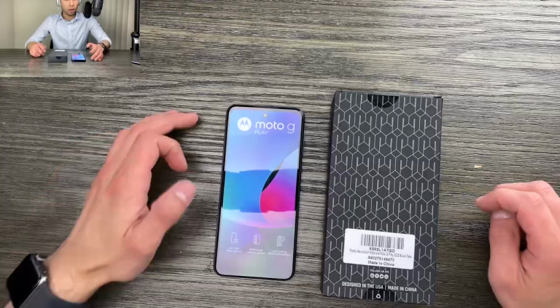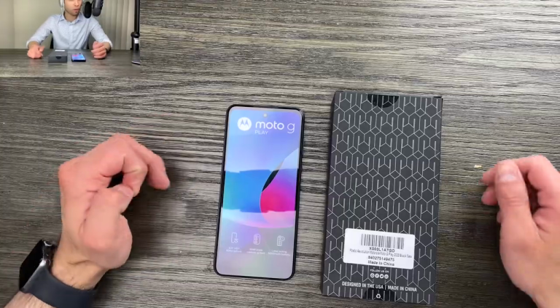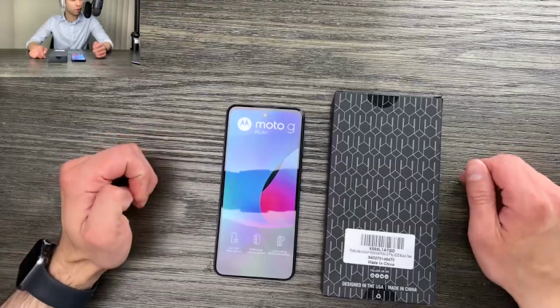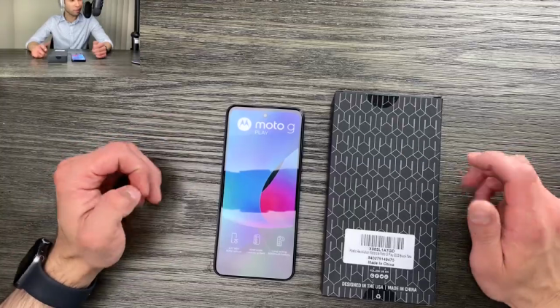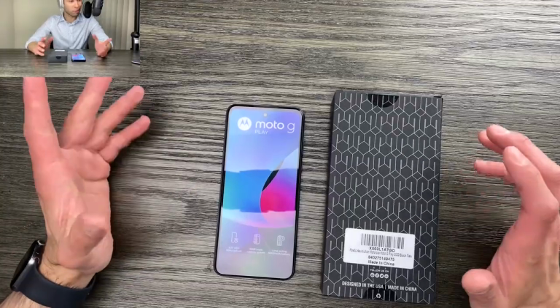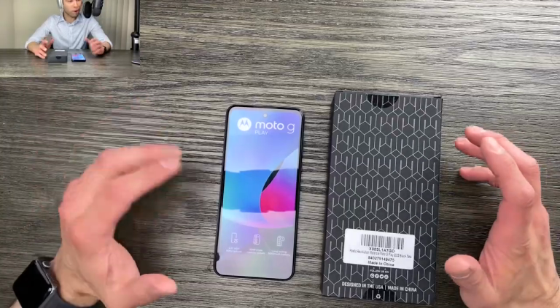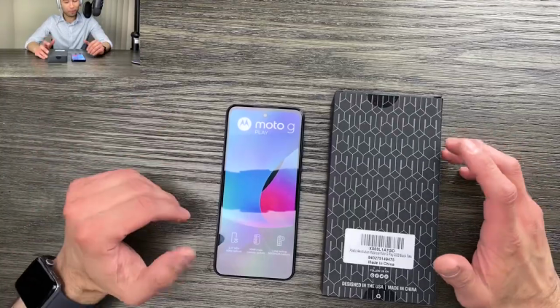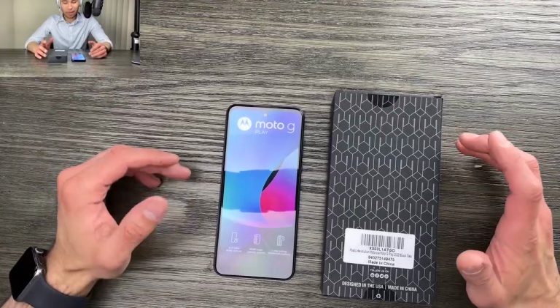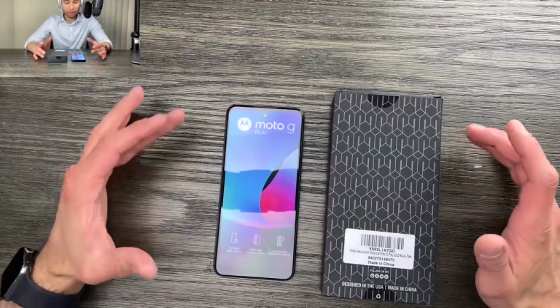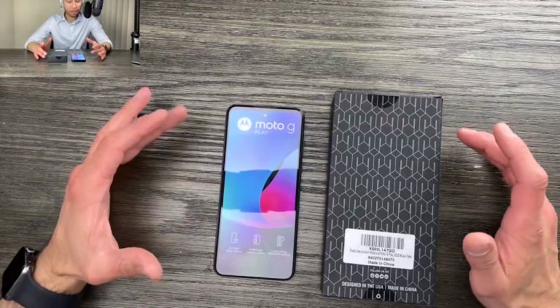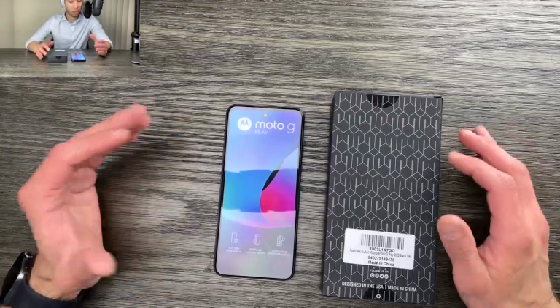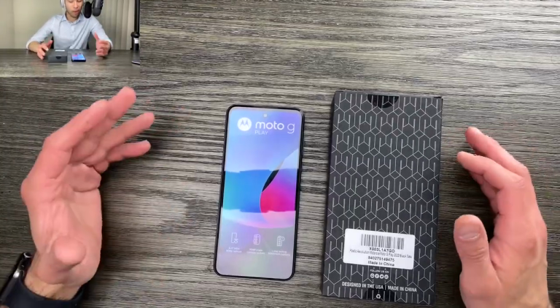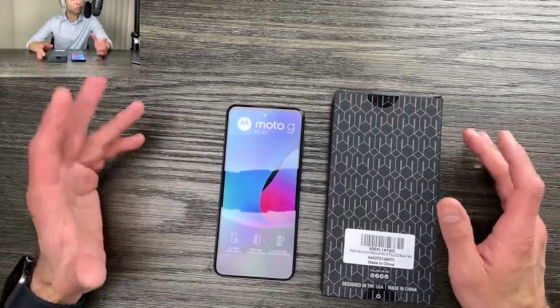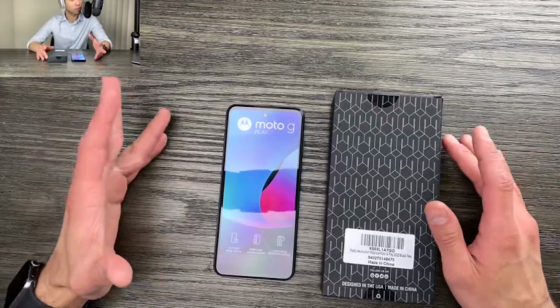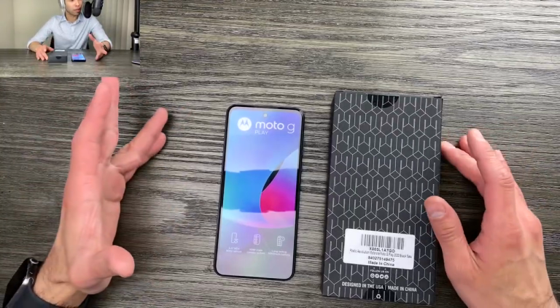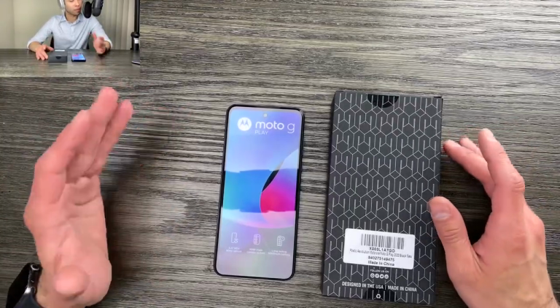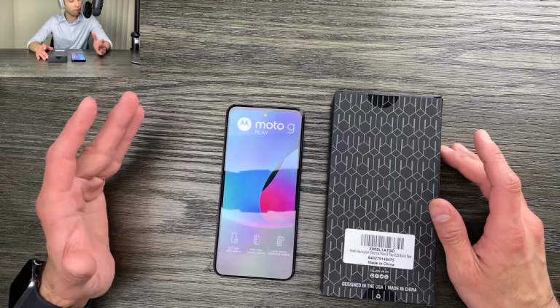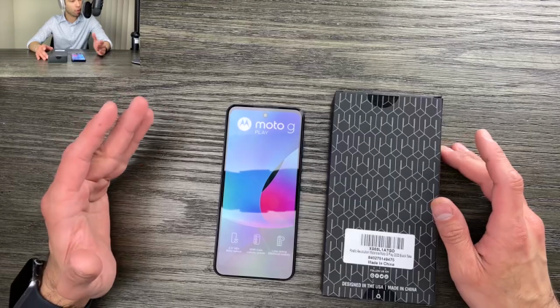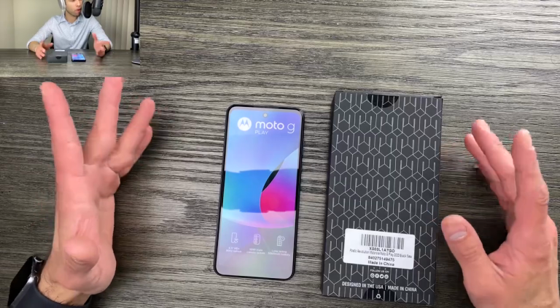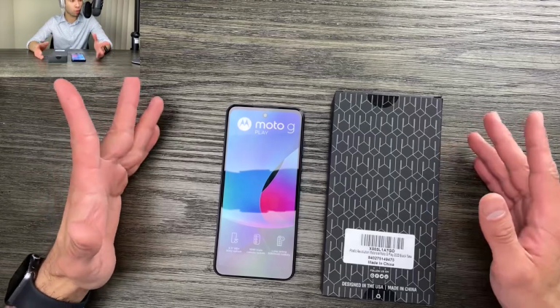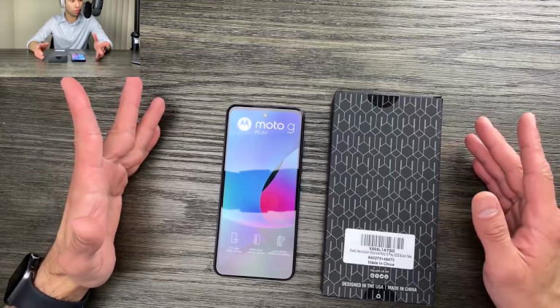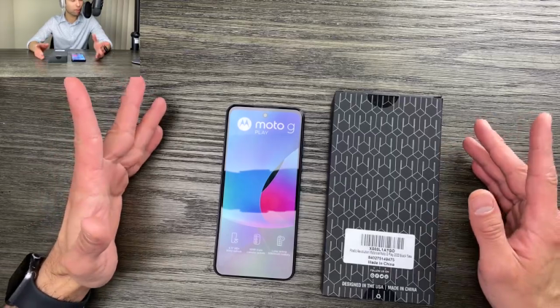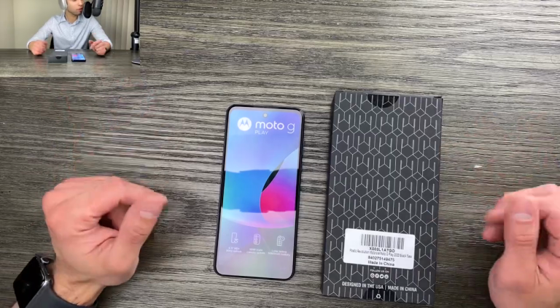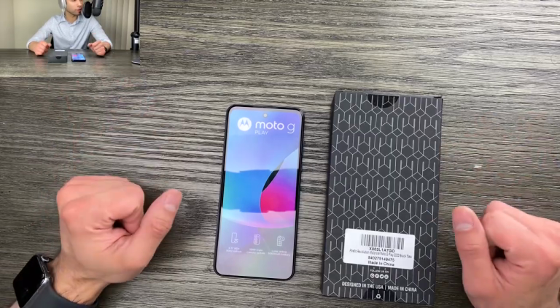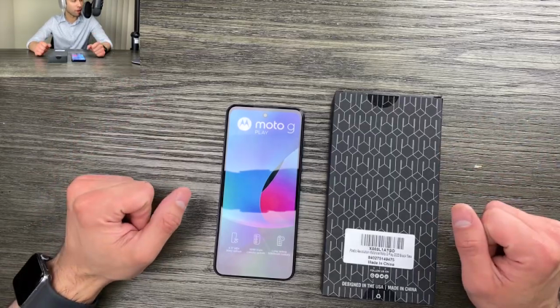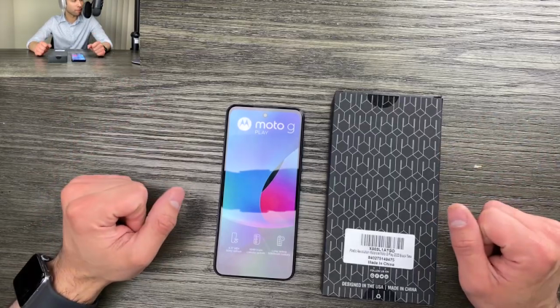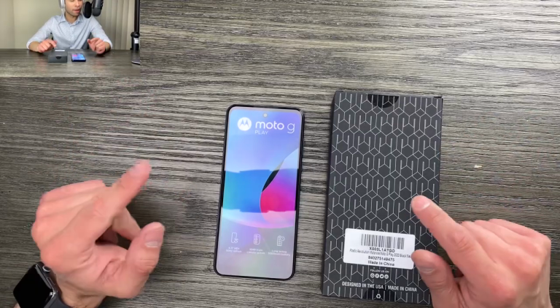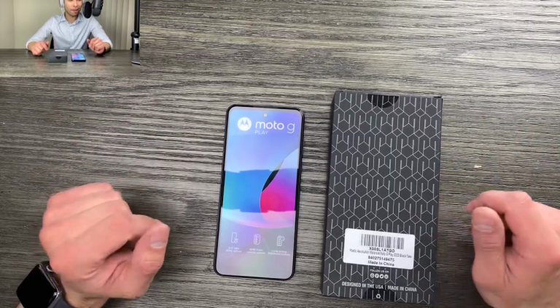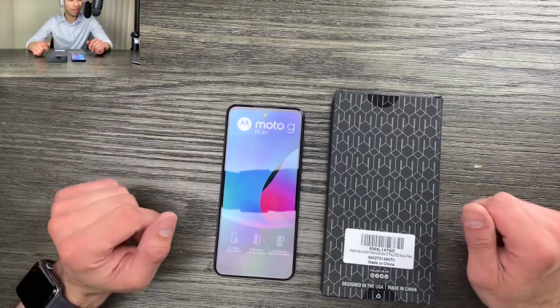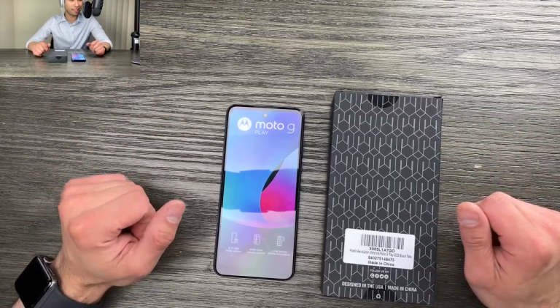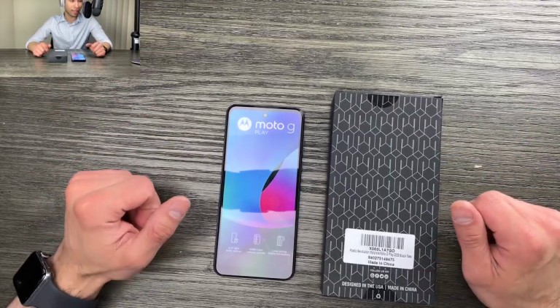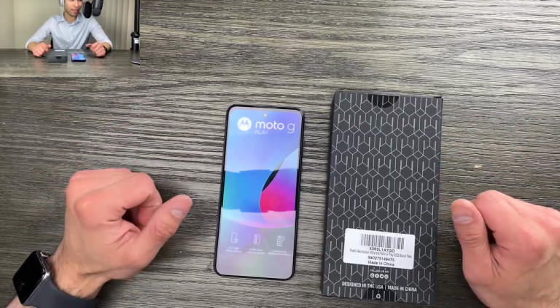Hello and welcome to another episode of Unboxing with Paul. Today I'm very excited to bring you the Poetic Revolution Case for the Motorola Moto G Play 2023. Let's take a look at it.